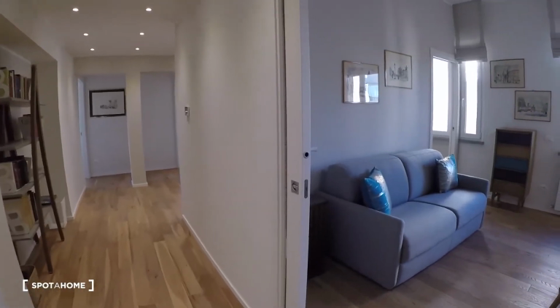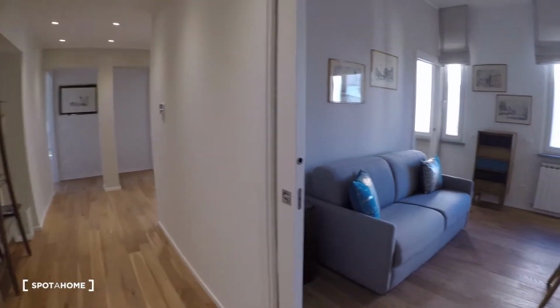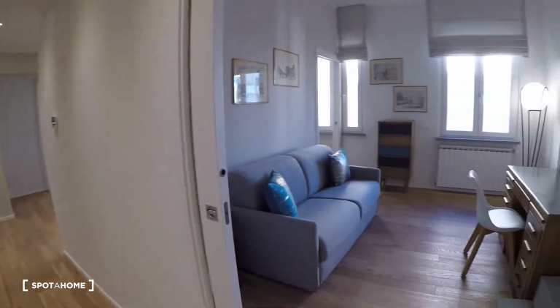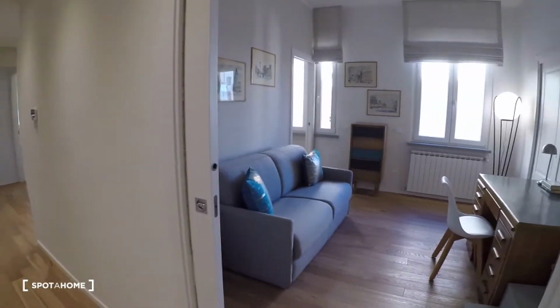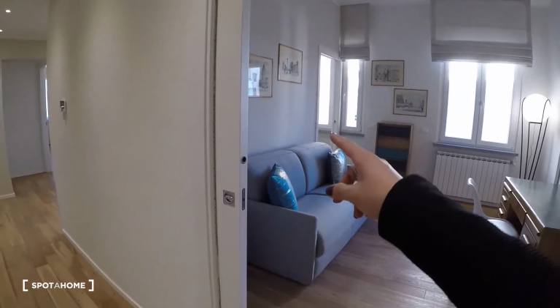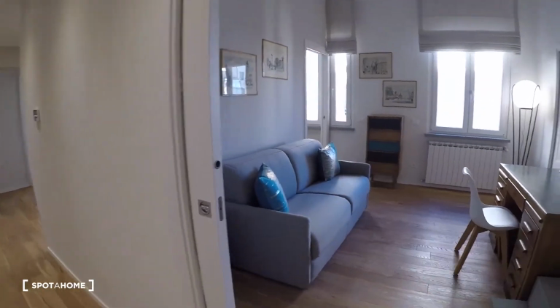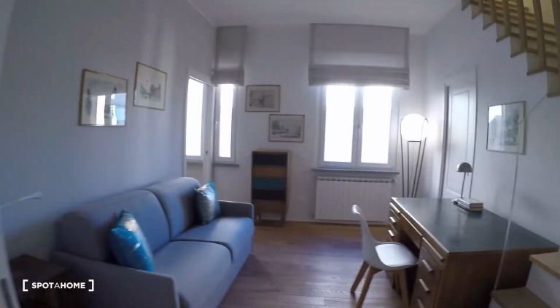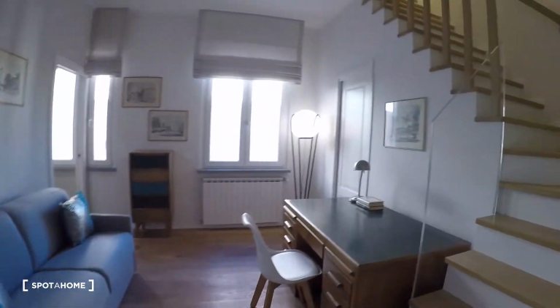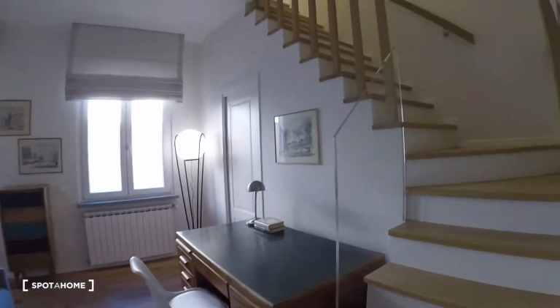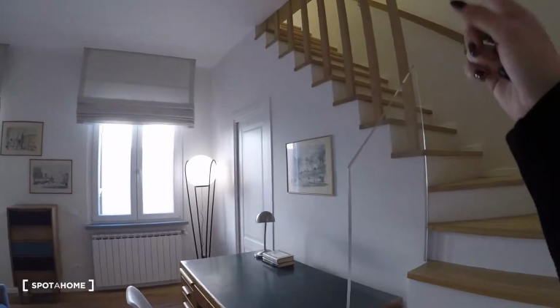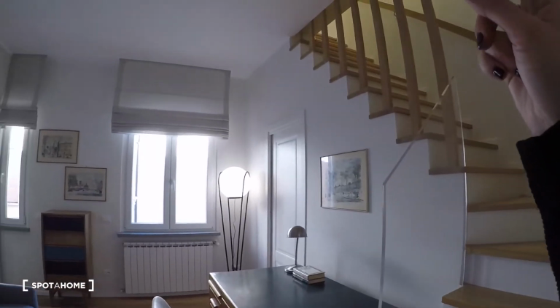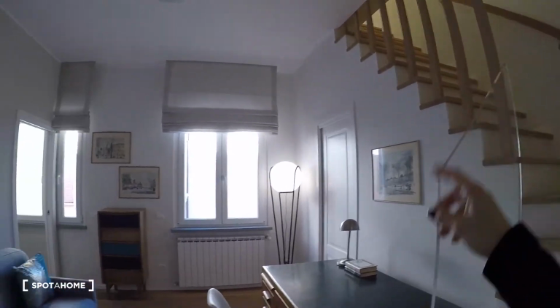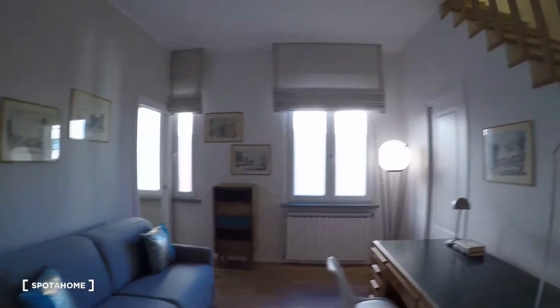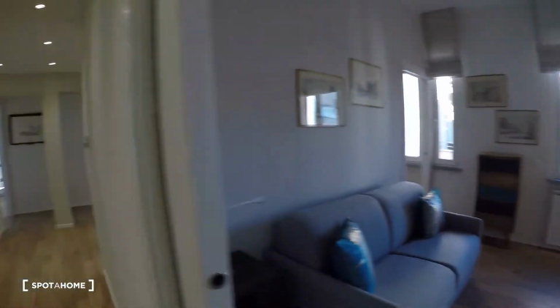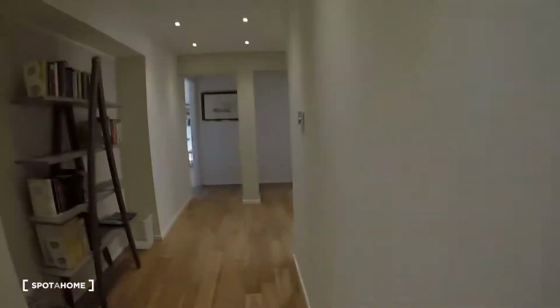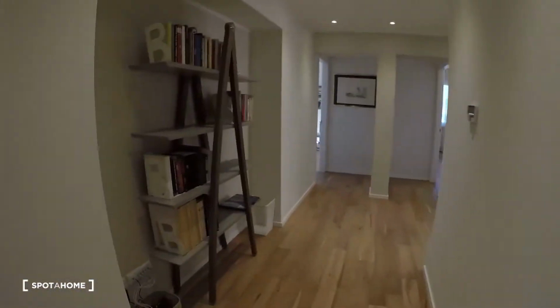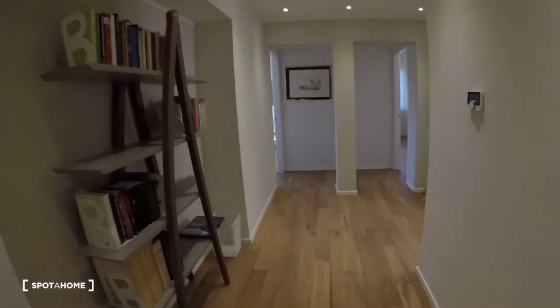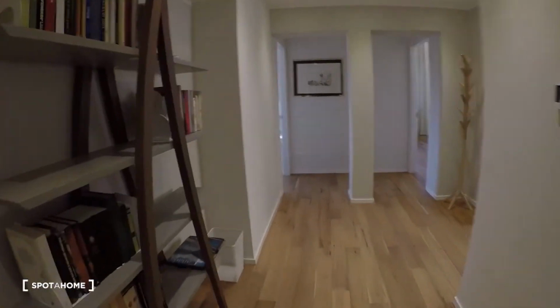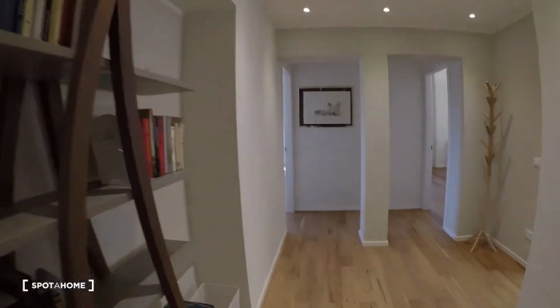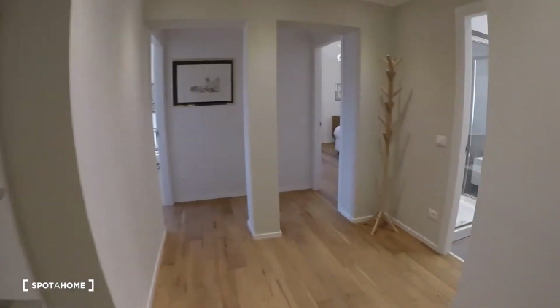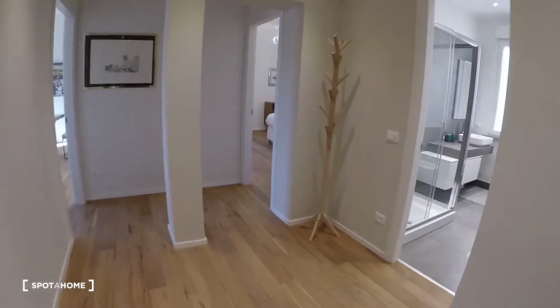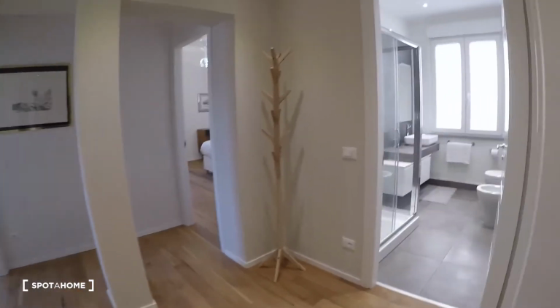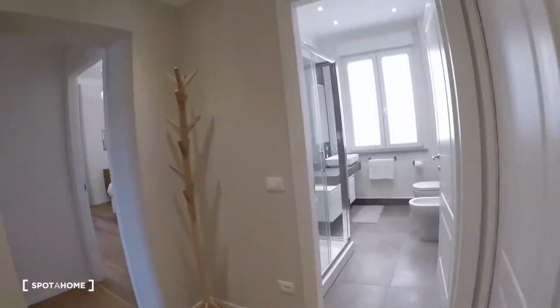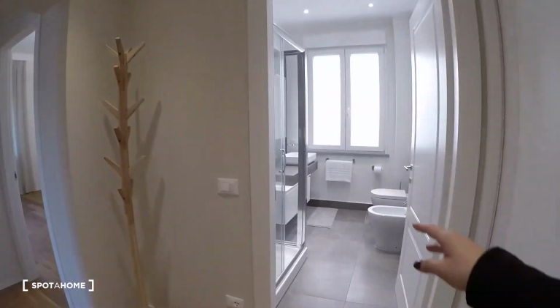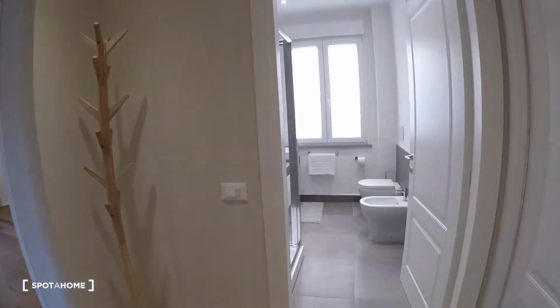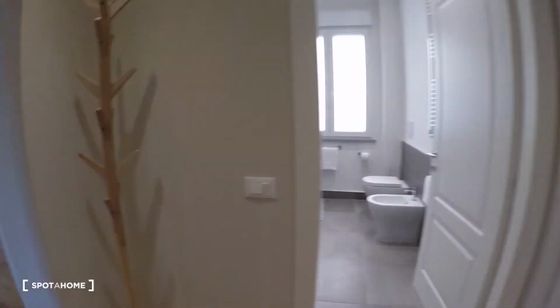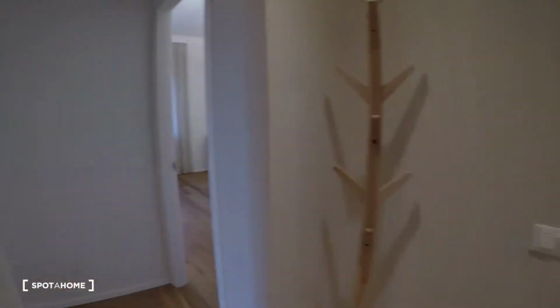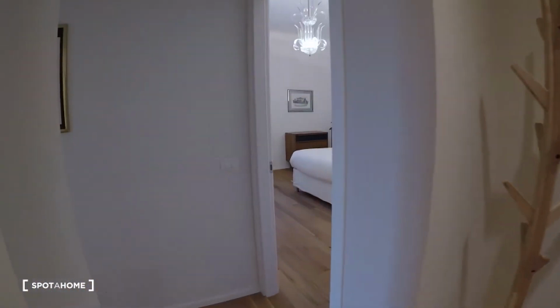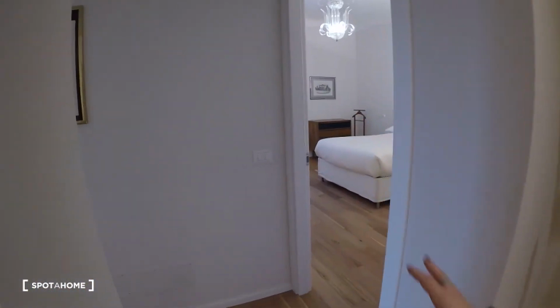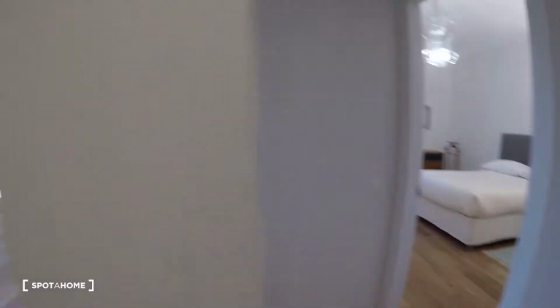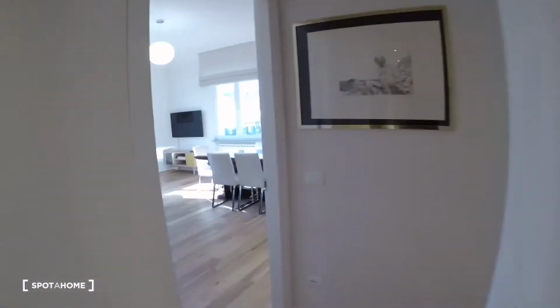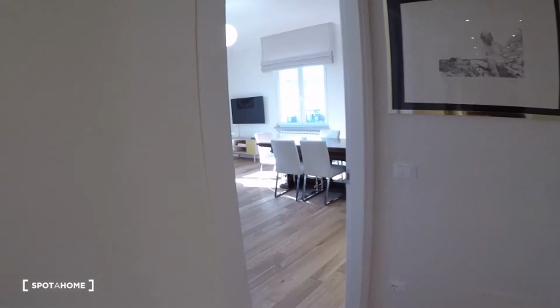There's a bedroom with a private bathroom and the stairs to the terrace. Here a bathroom, the other bedroom, and the living room.